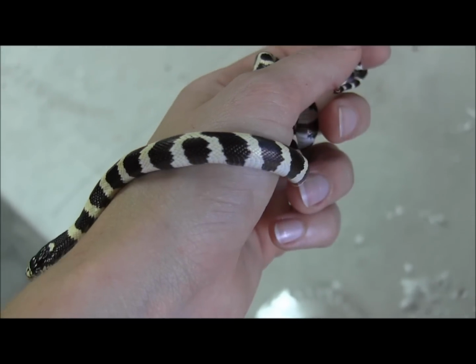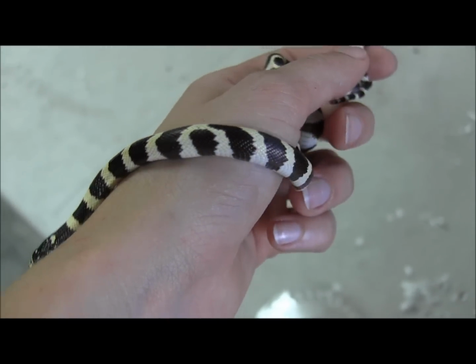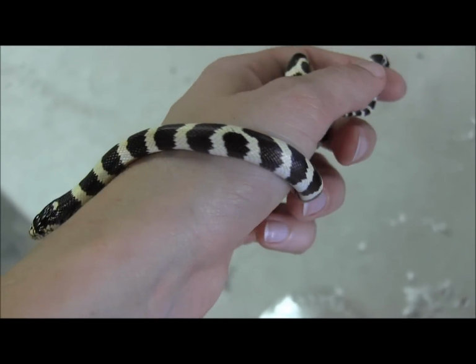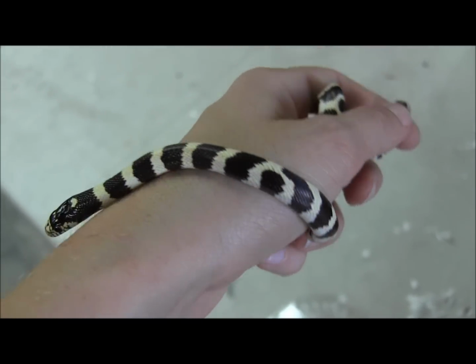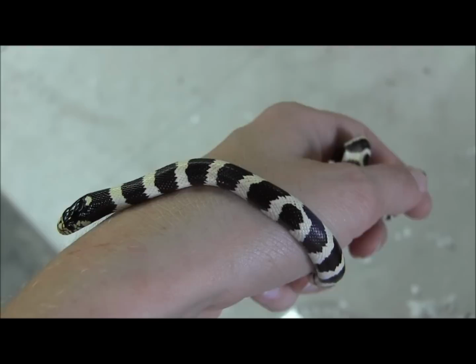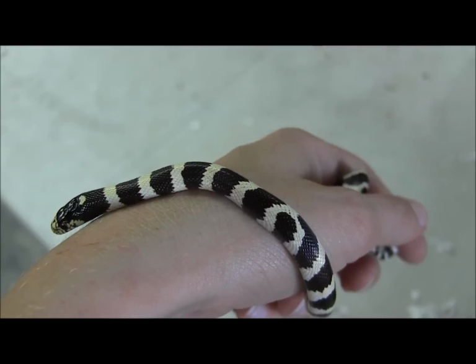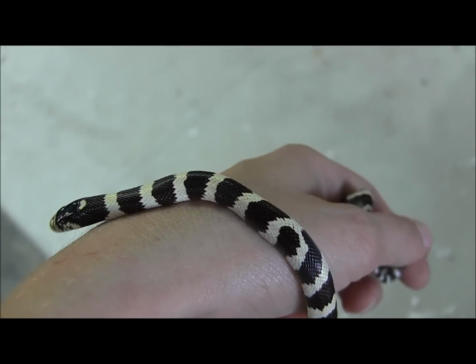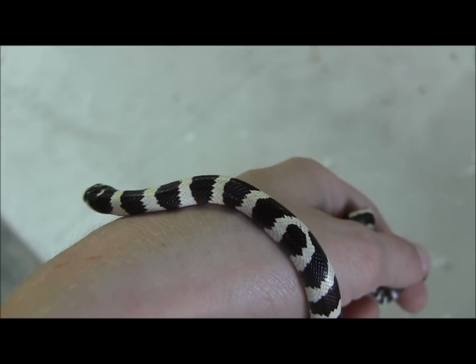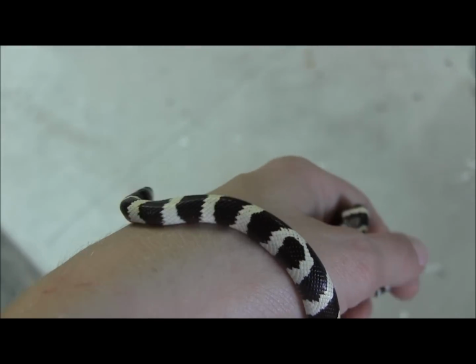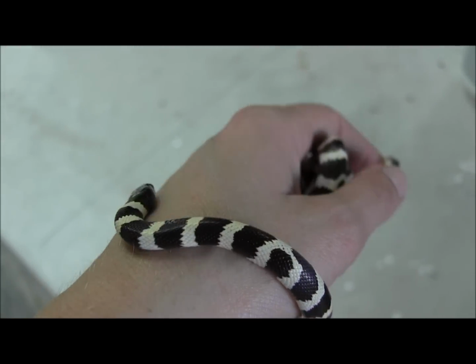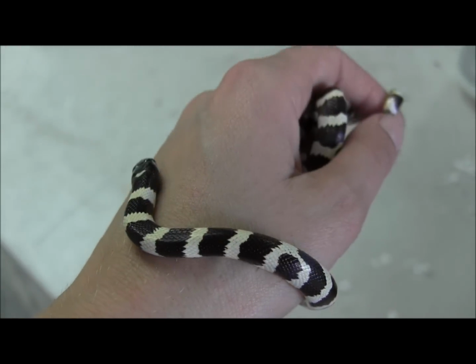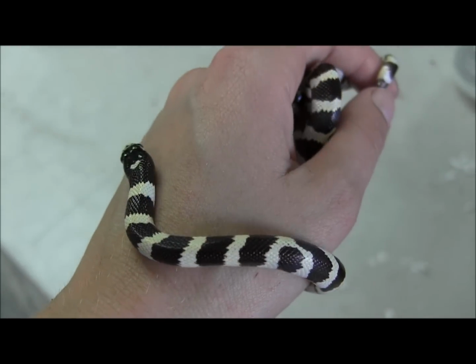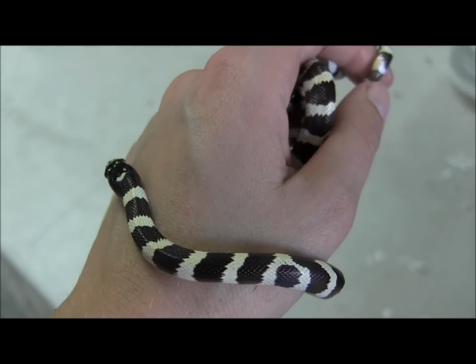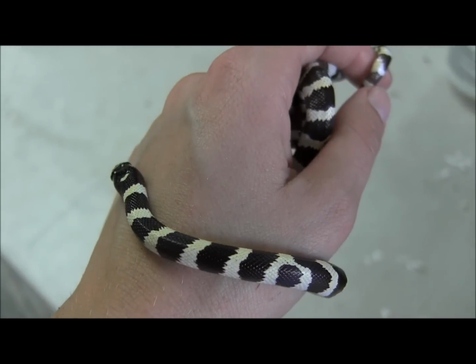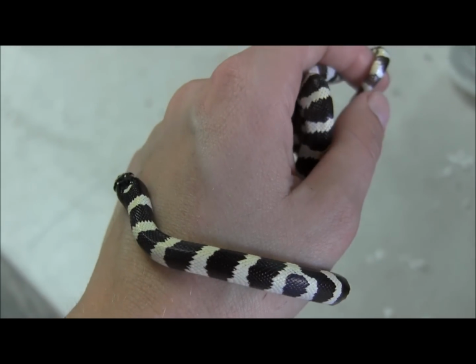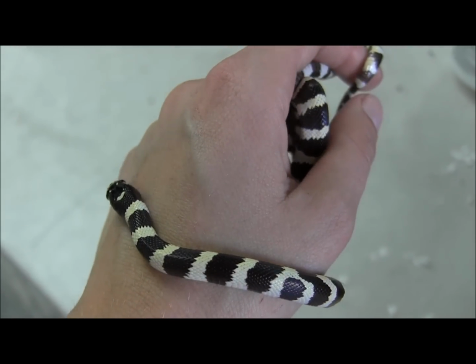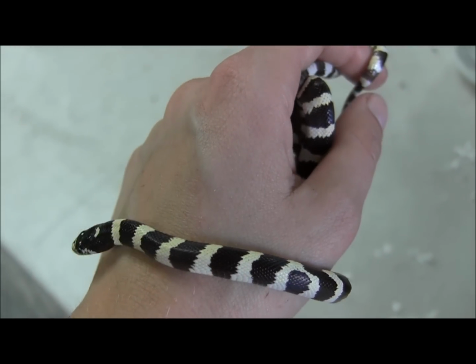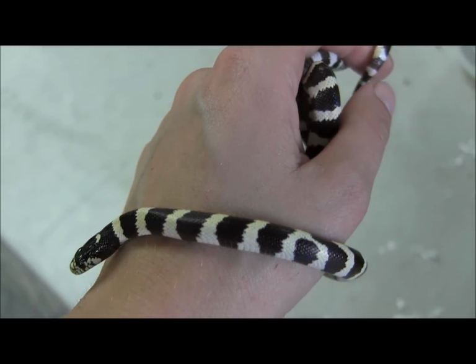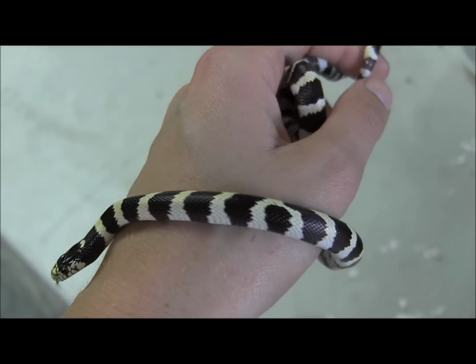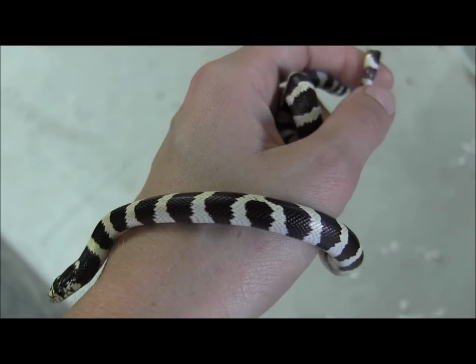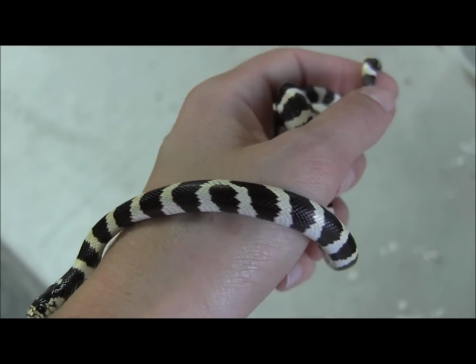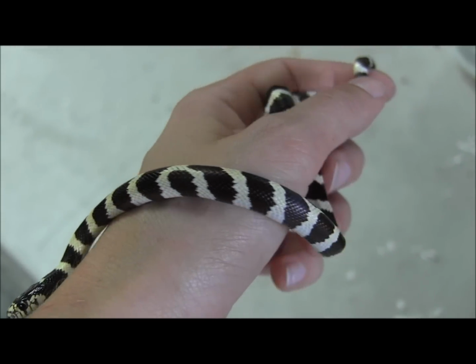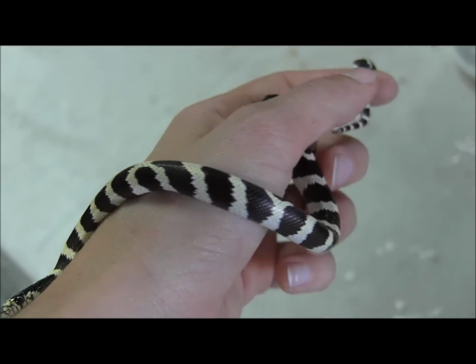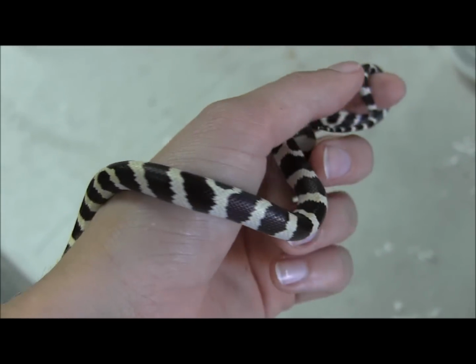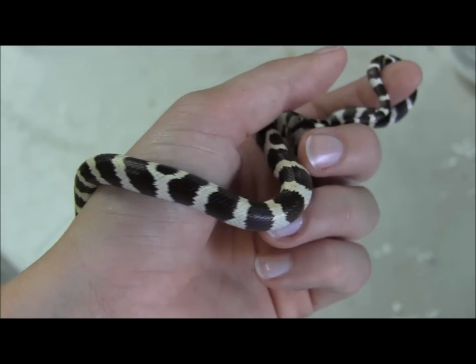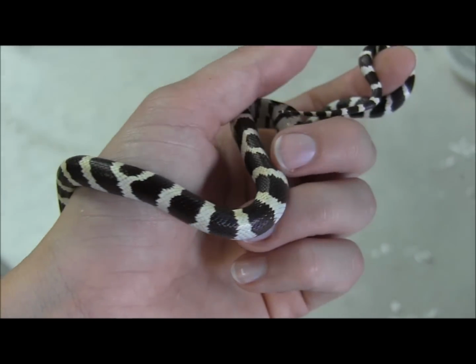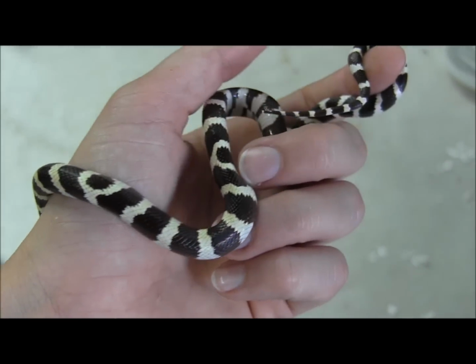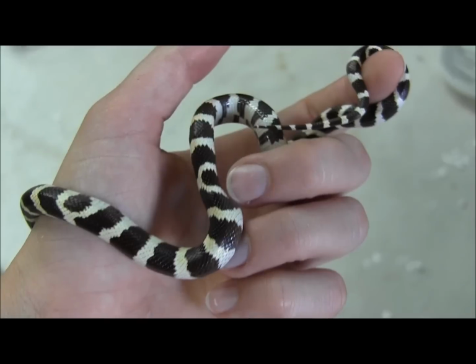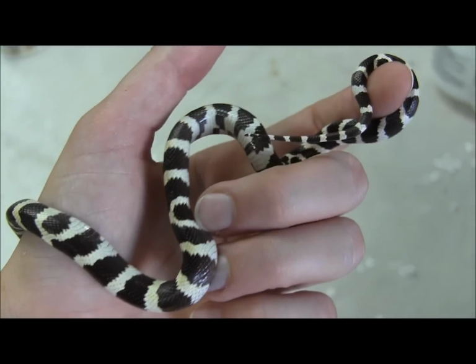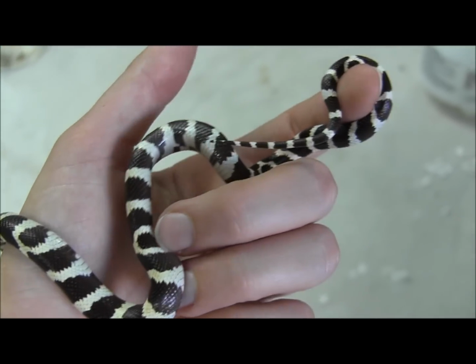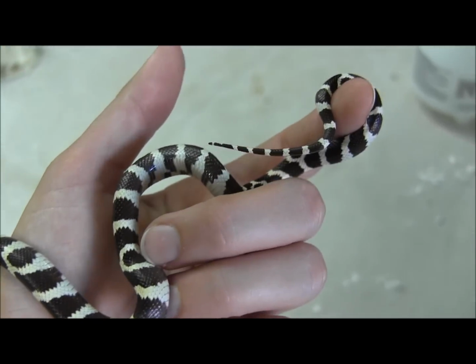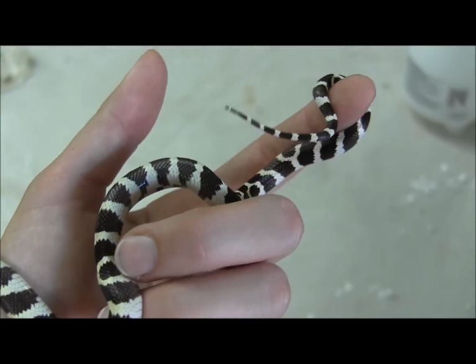Now you have it — that is just one of our really awesome baby black and white banded California kingsnakes, all captive bred, that we have available right now.